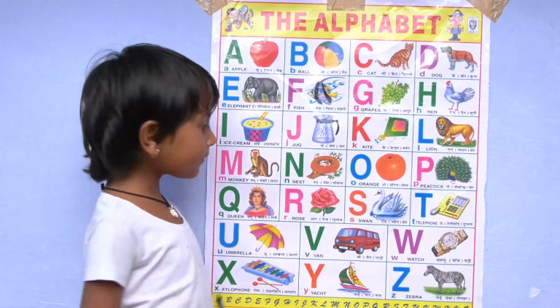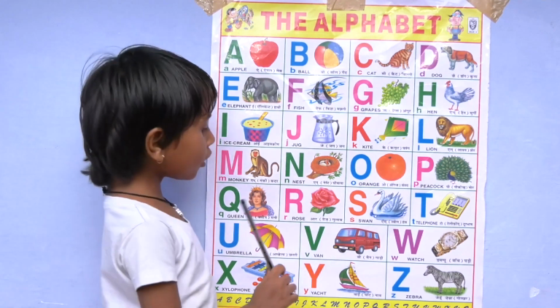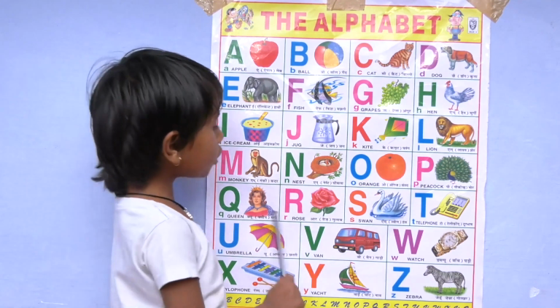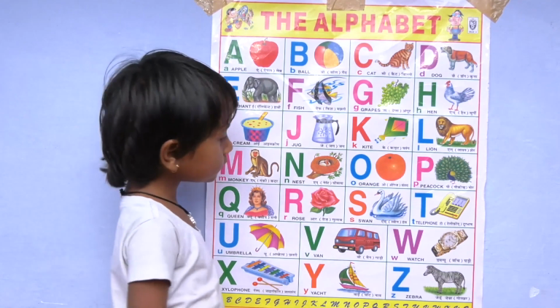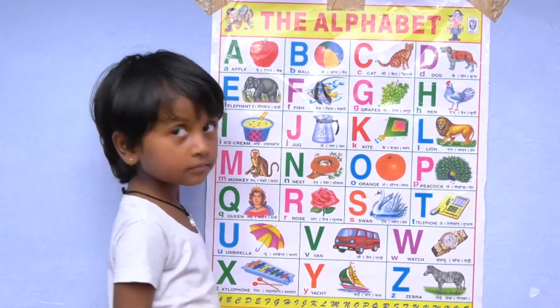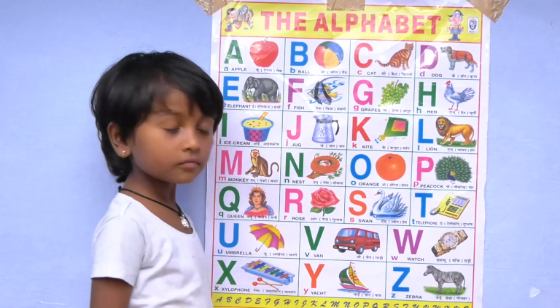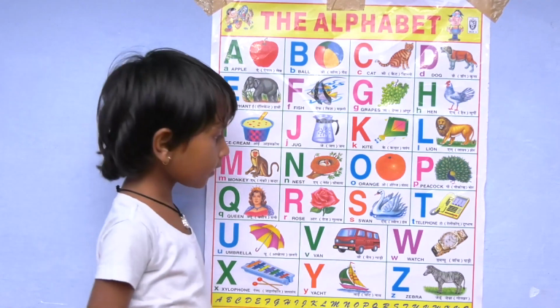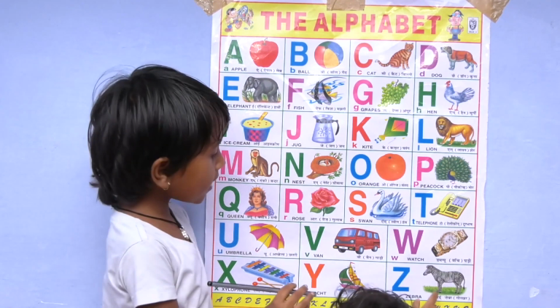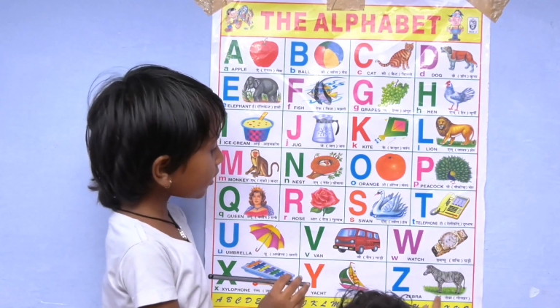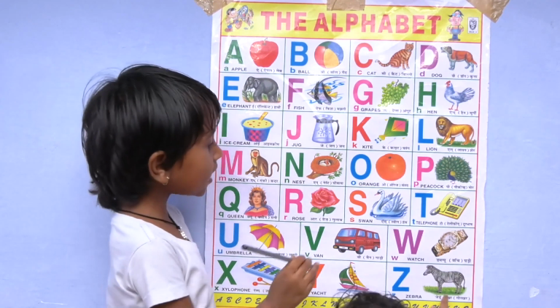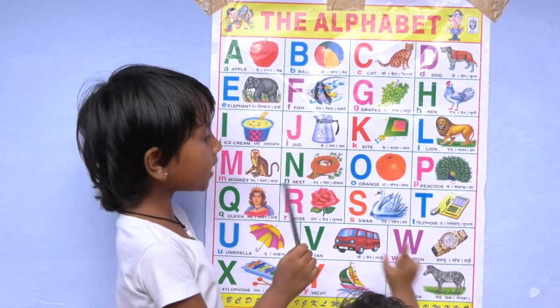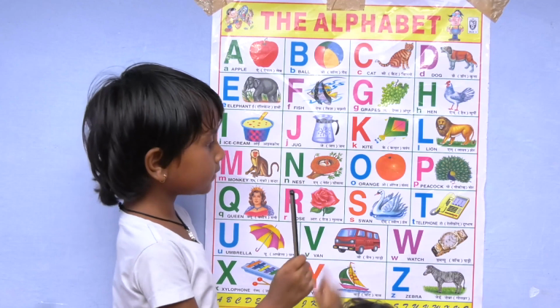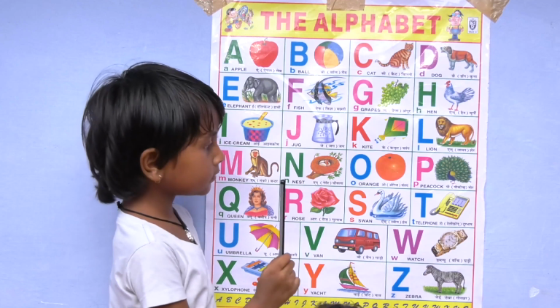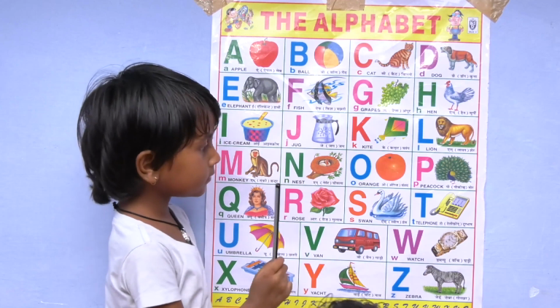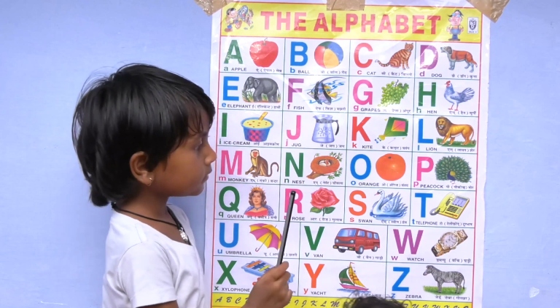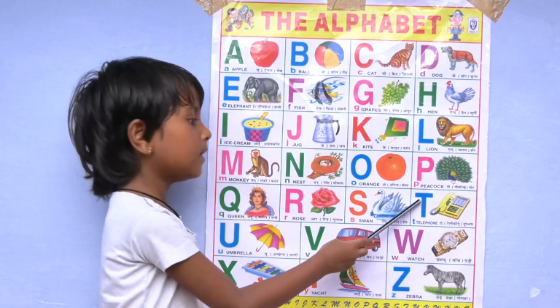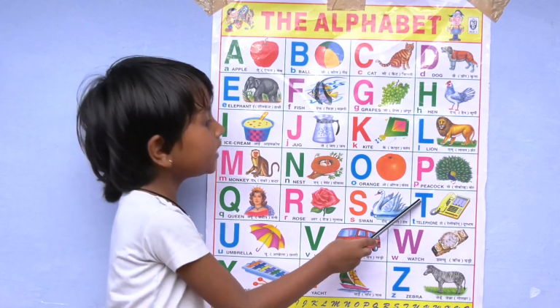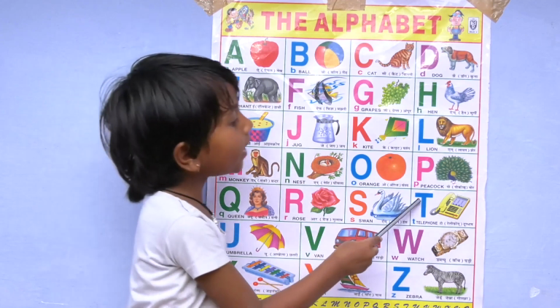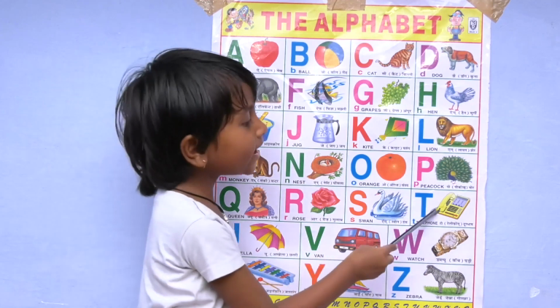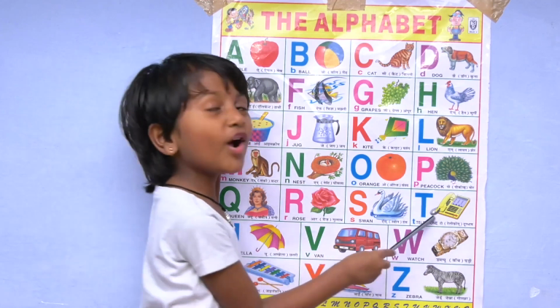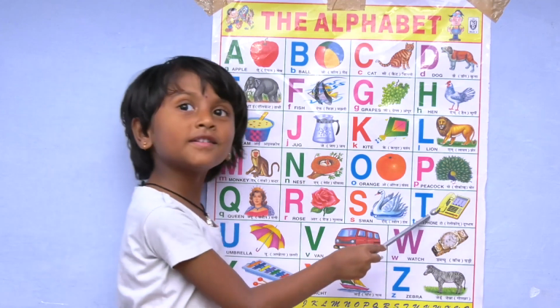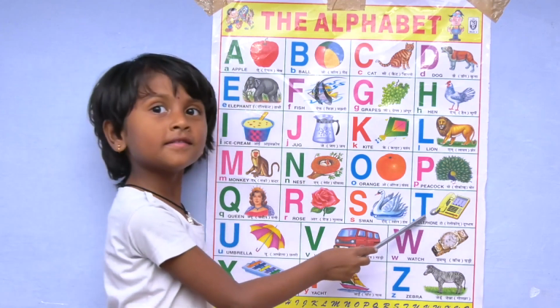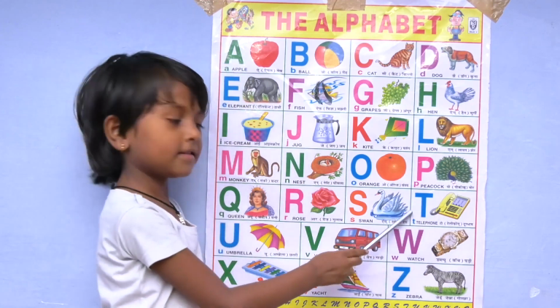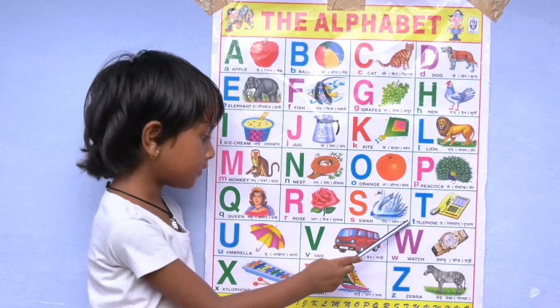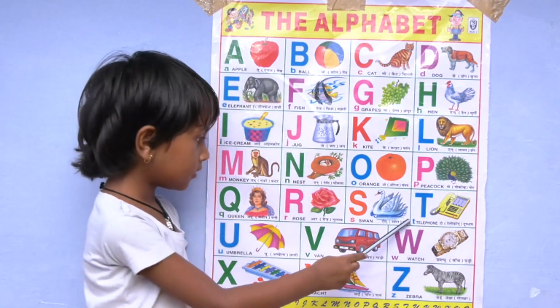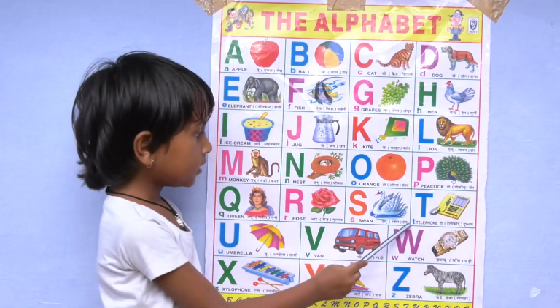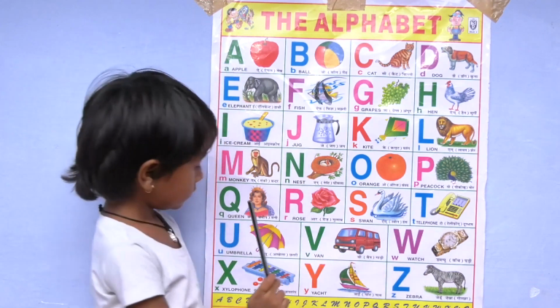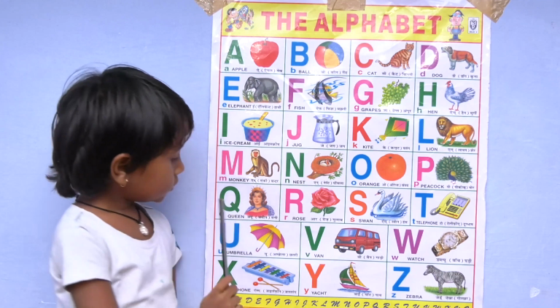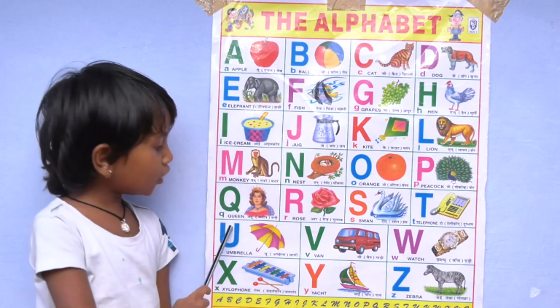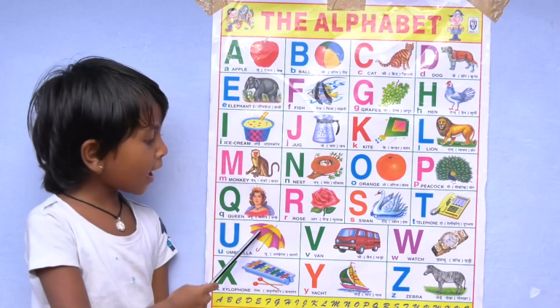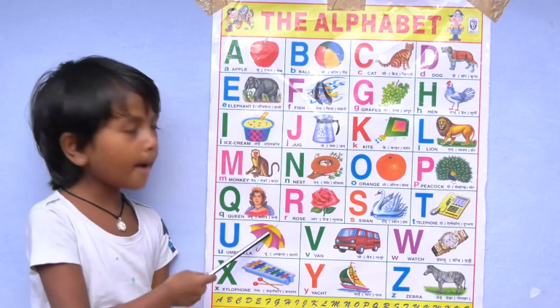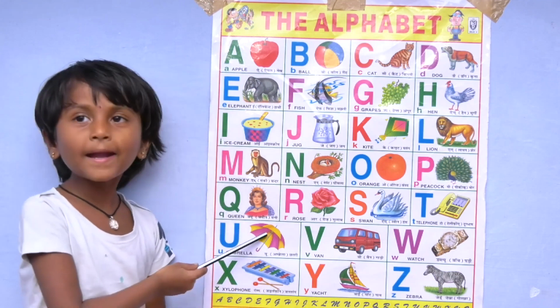R for rose, S for fan, T for telephone, U for umbrella.